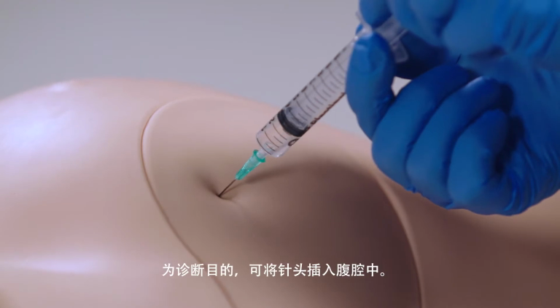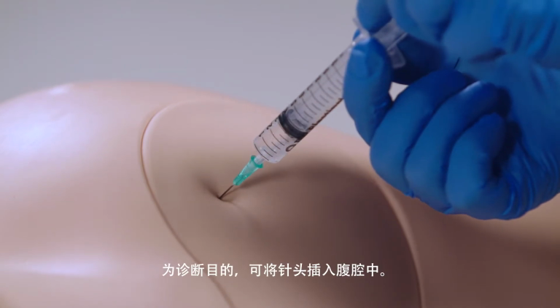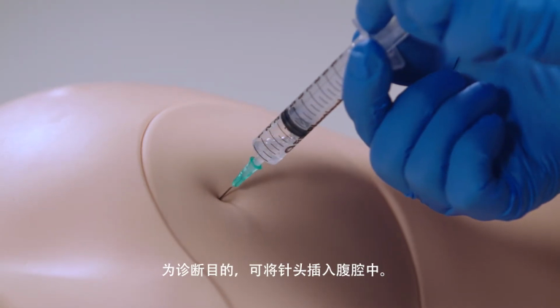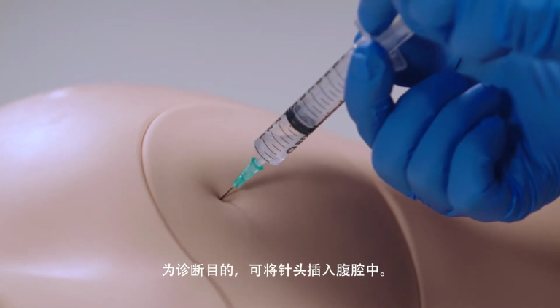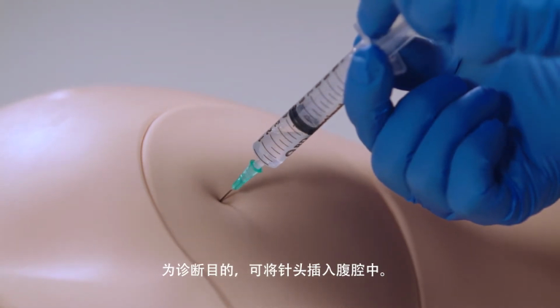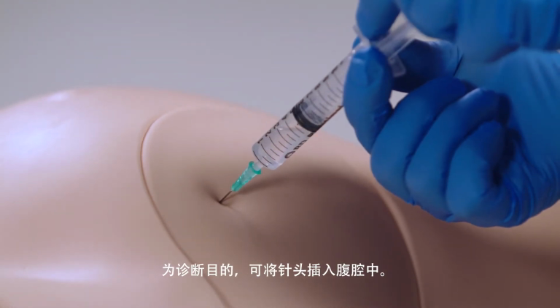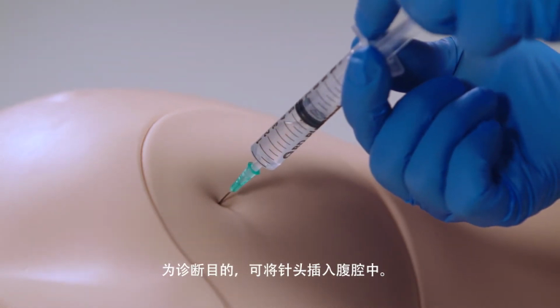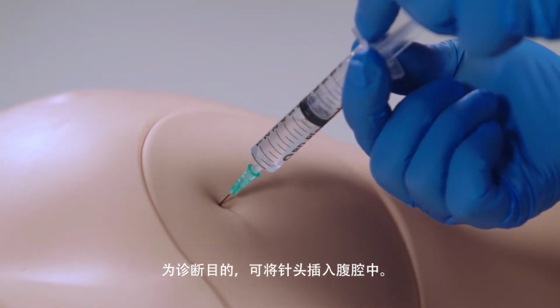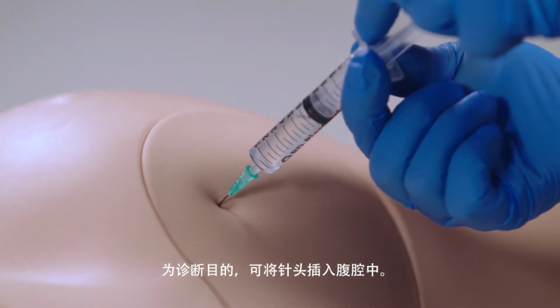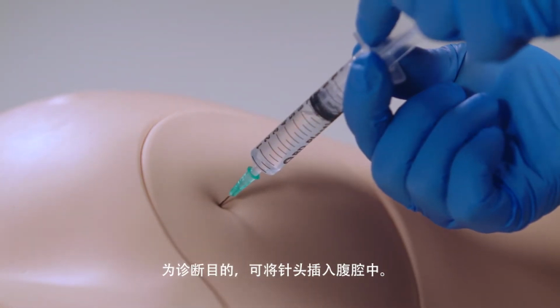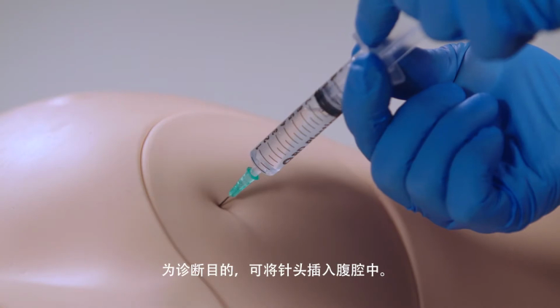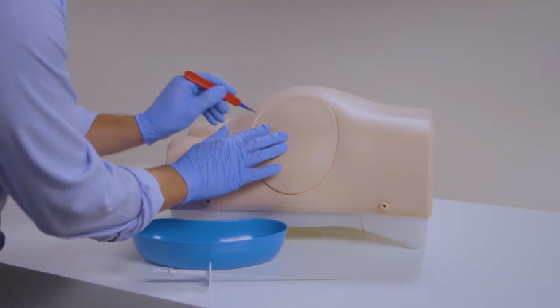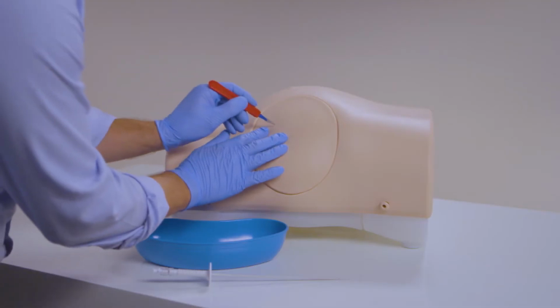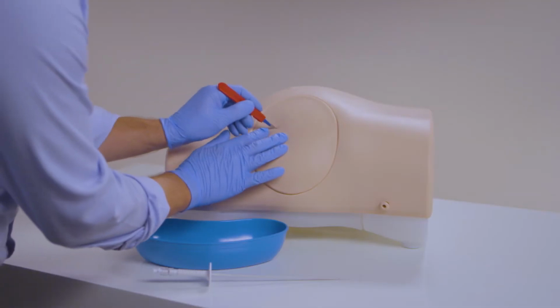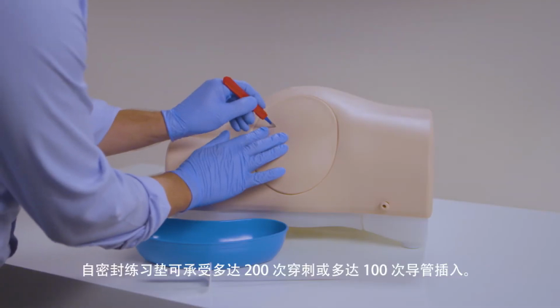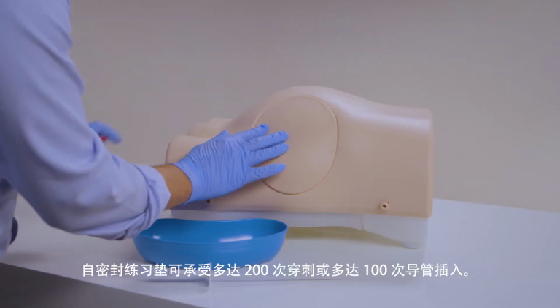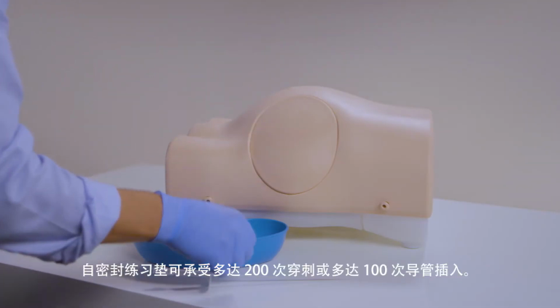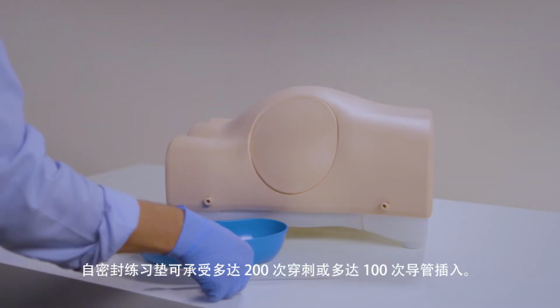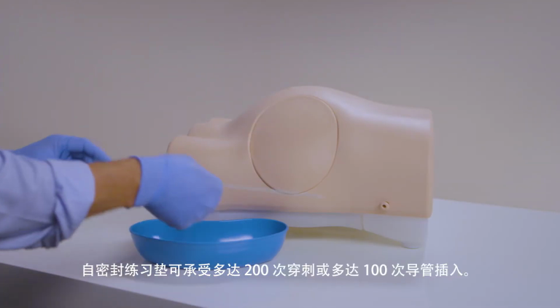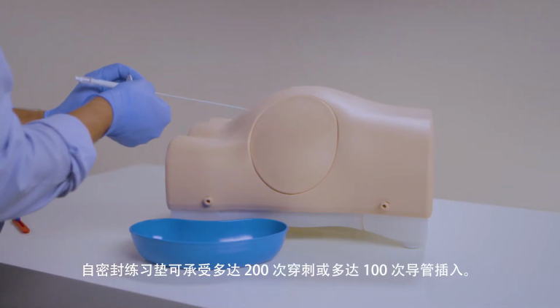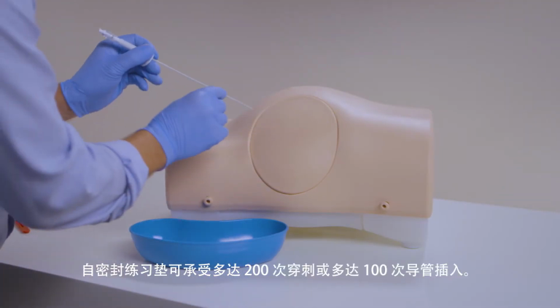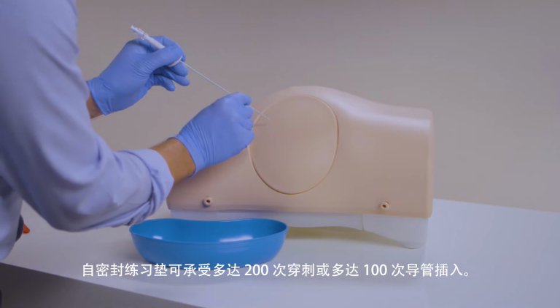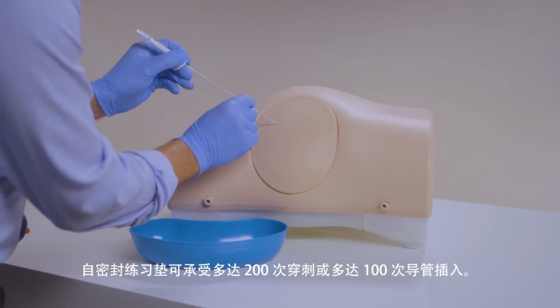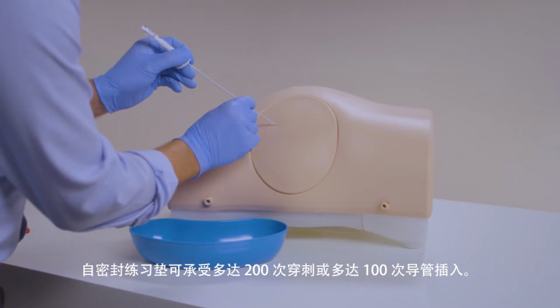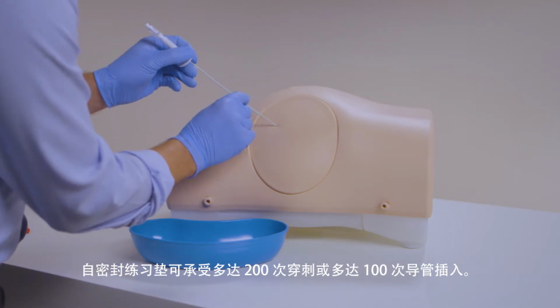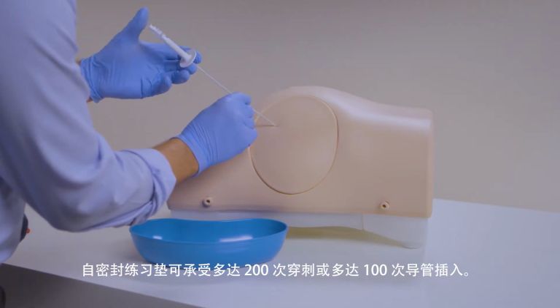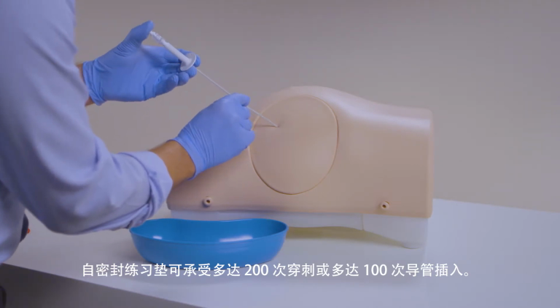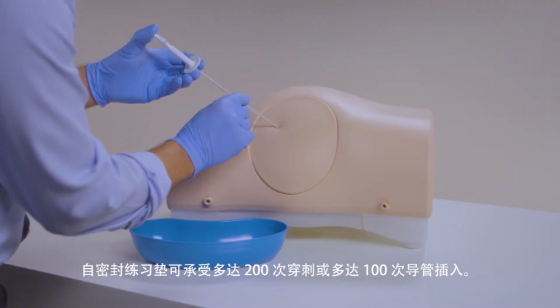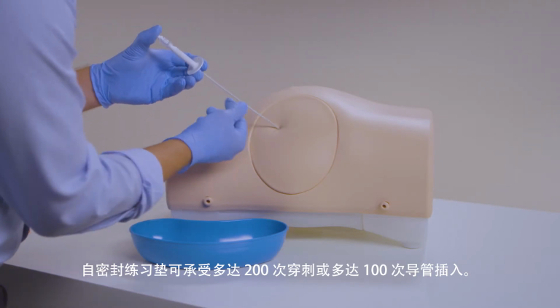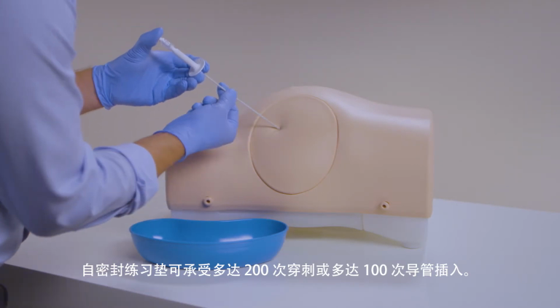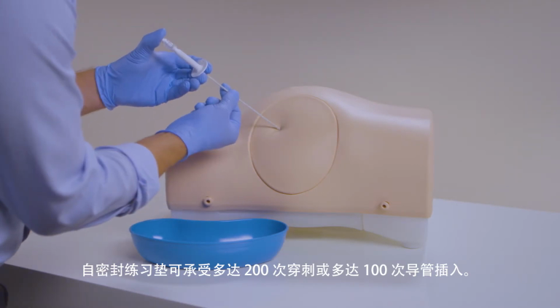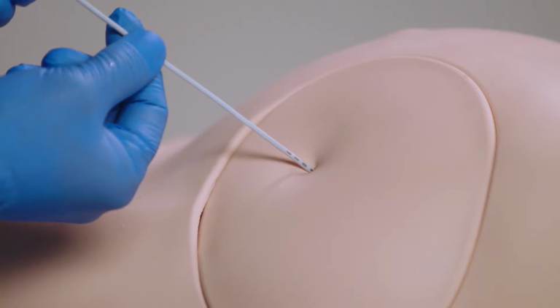Insertion of a needle into the peritoneal cavity can be practiced for diagnostic purposes. The self-sealing pads can withstand up to 200 needle insertions or up to 100 catheter insertions, providing a cost-effective training solution.